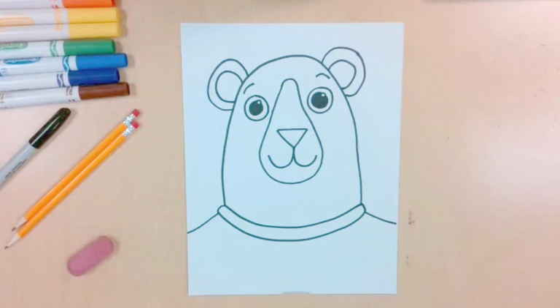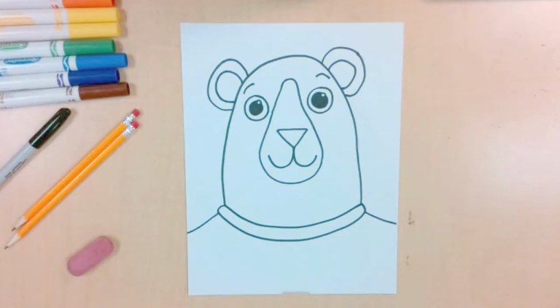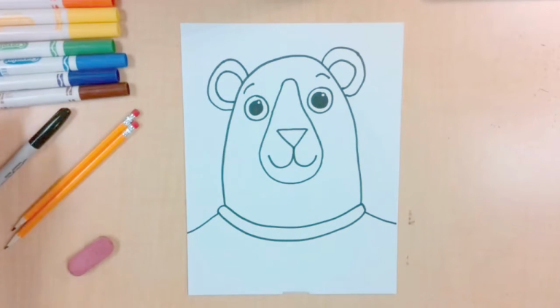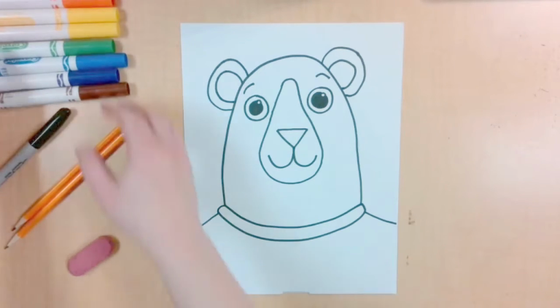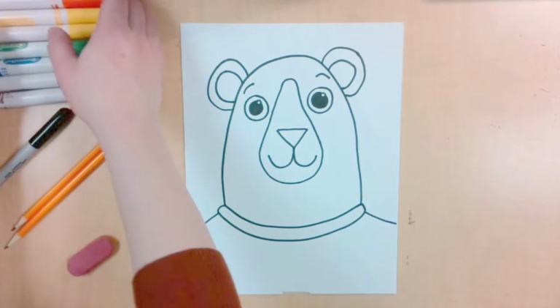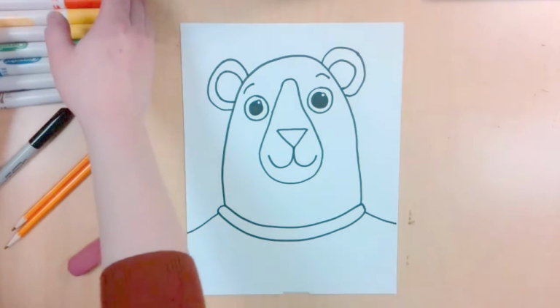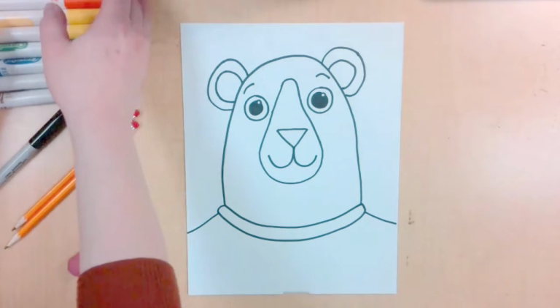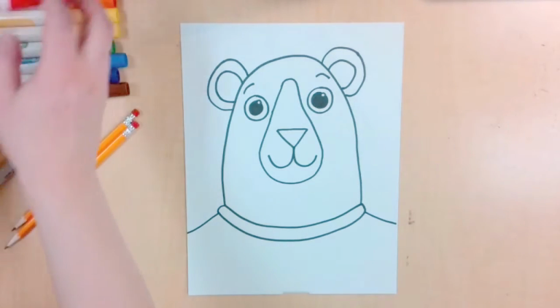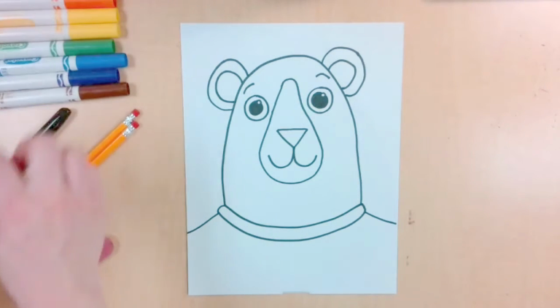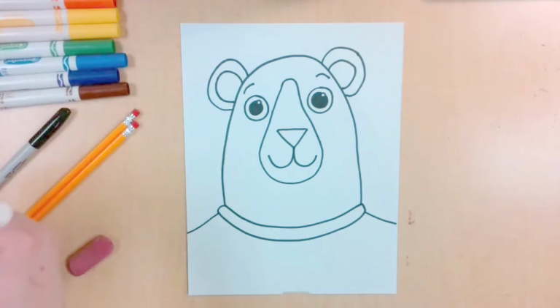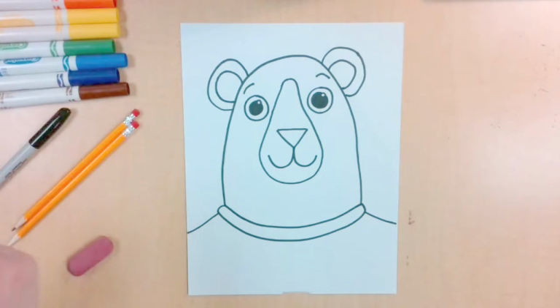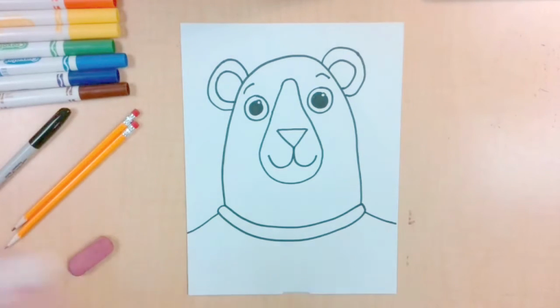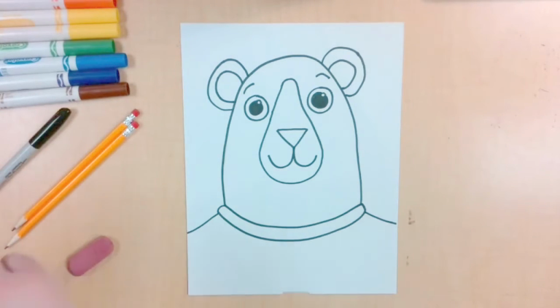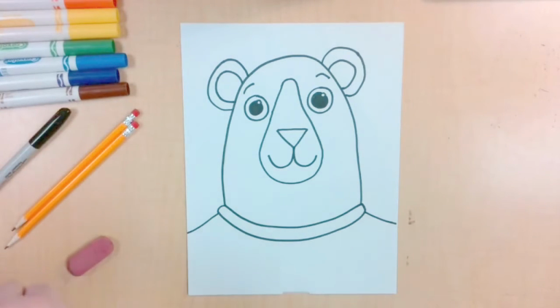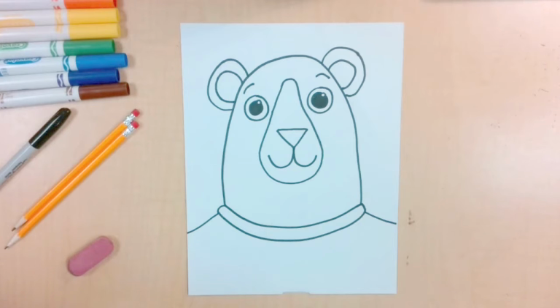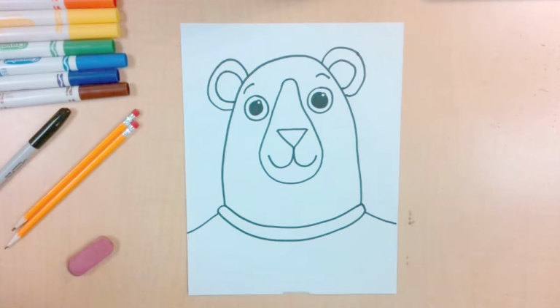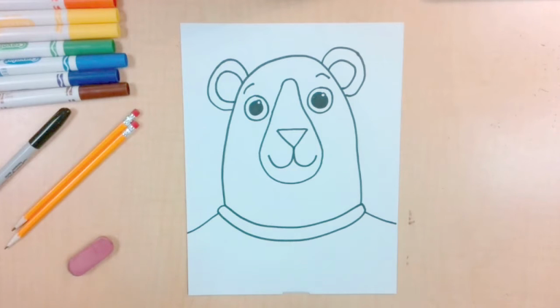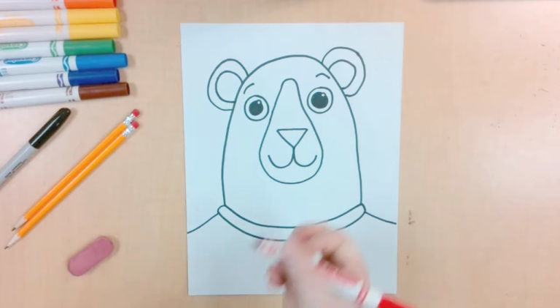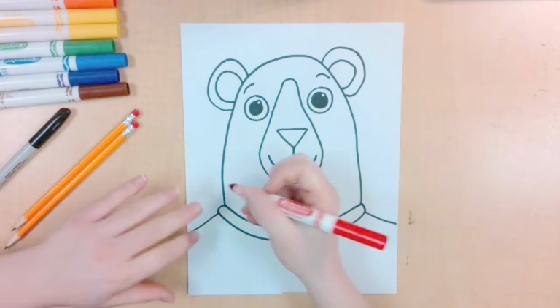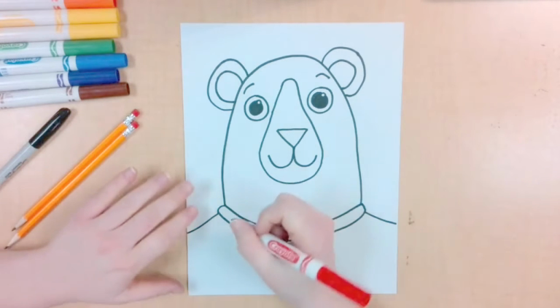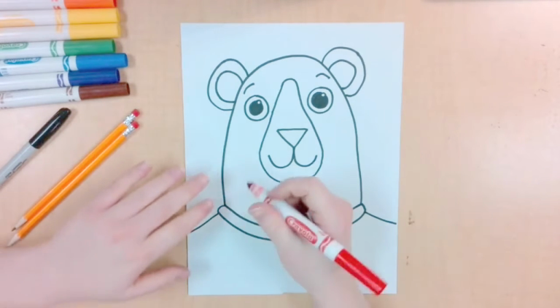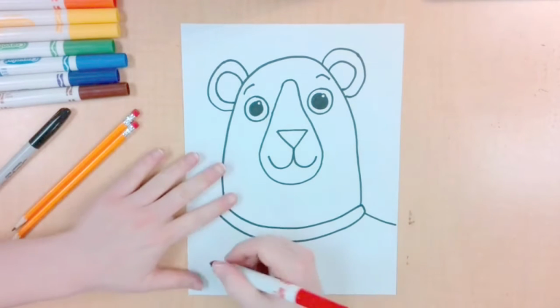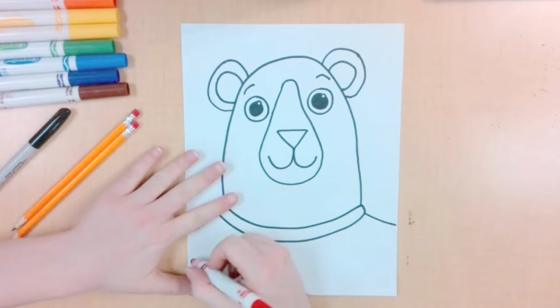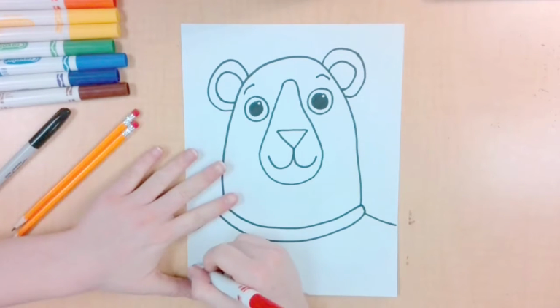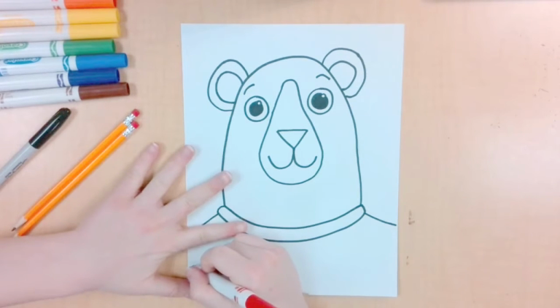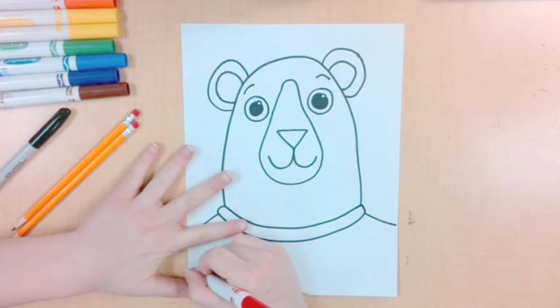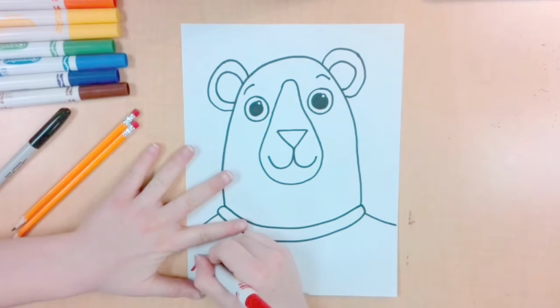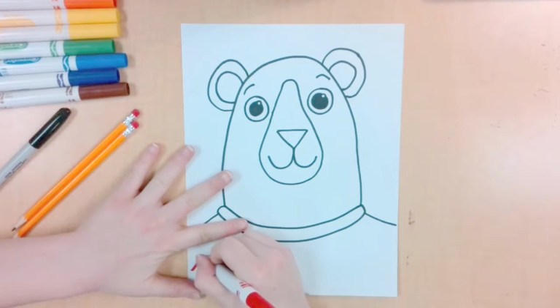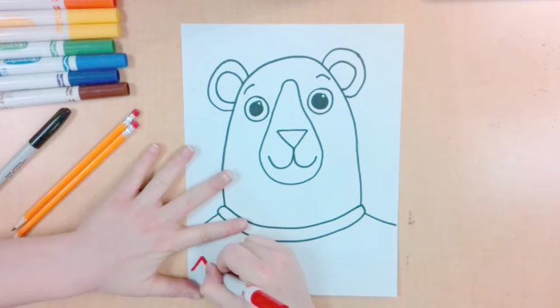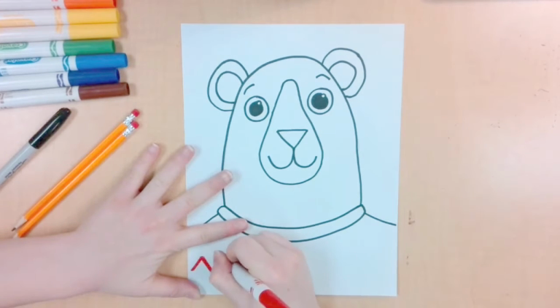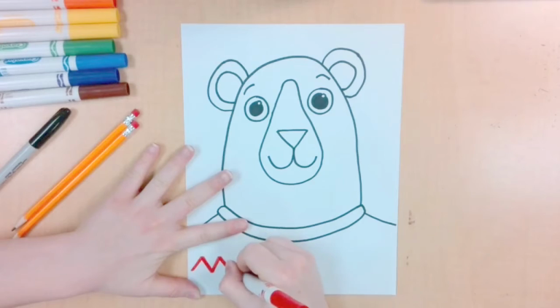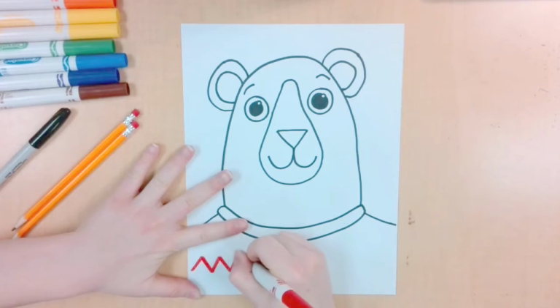Now it's time for us to add patterns to our bear's sweater. You can use any lines or shapes. Remember, any pattern is something that repeats. So a zigzag line becomes a pattern.